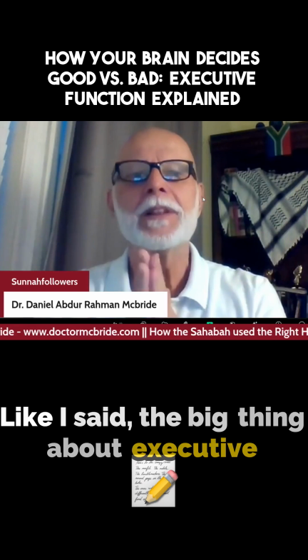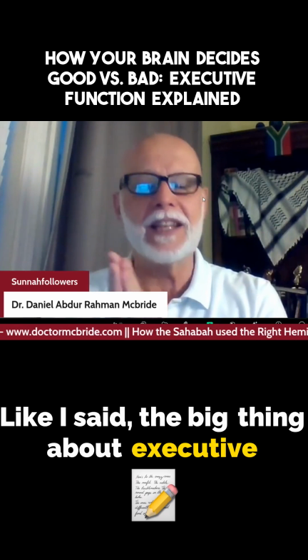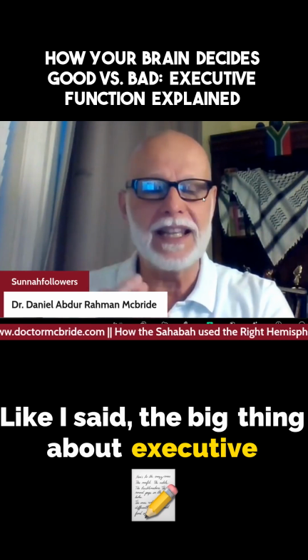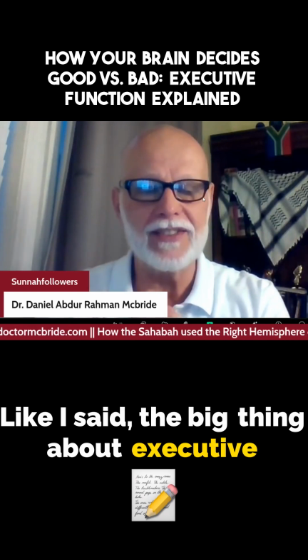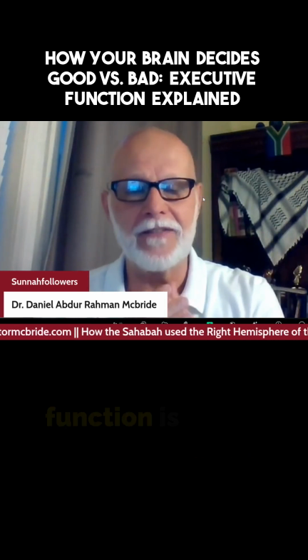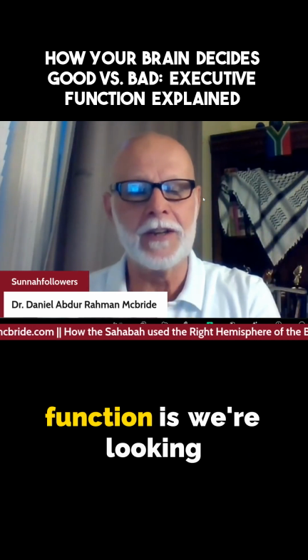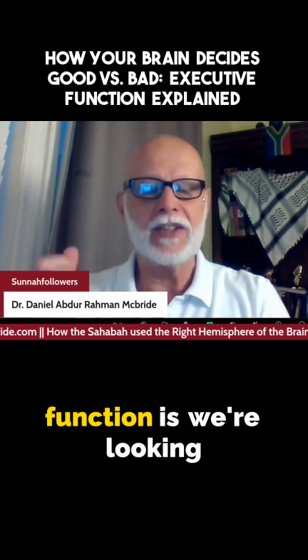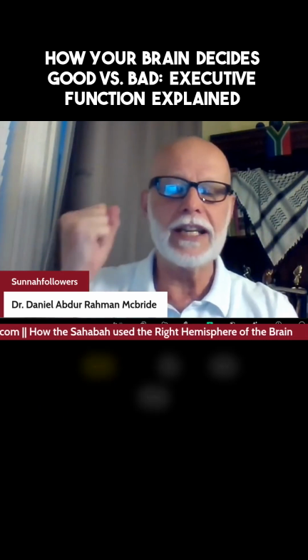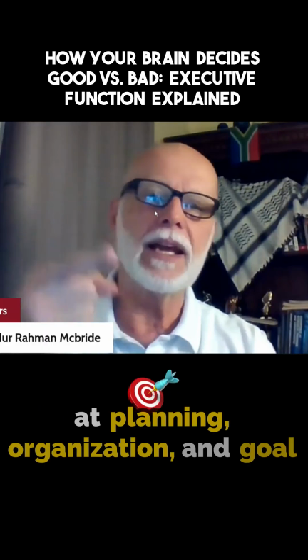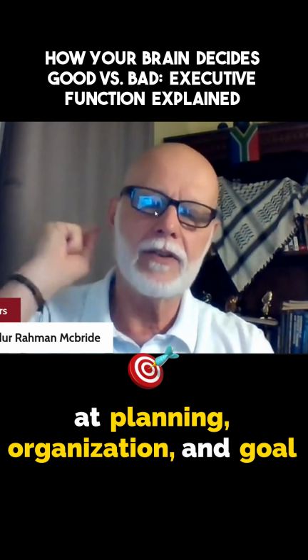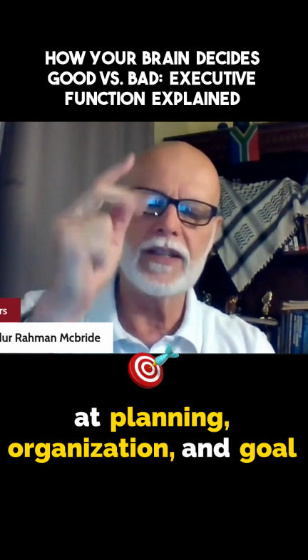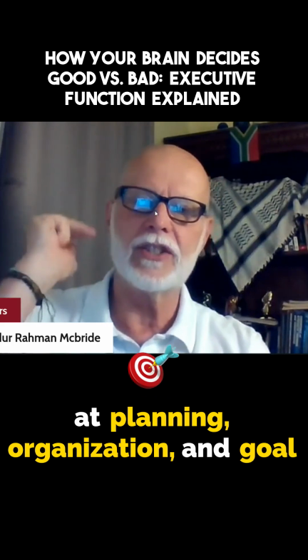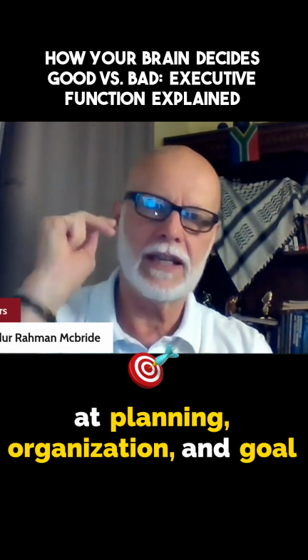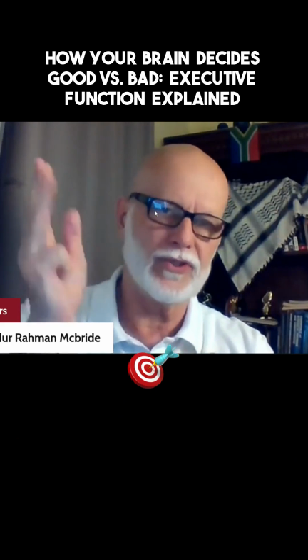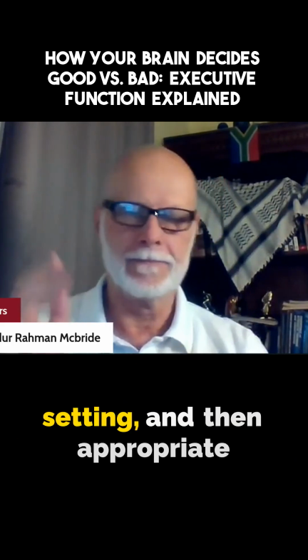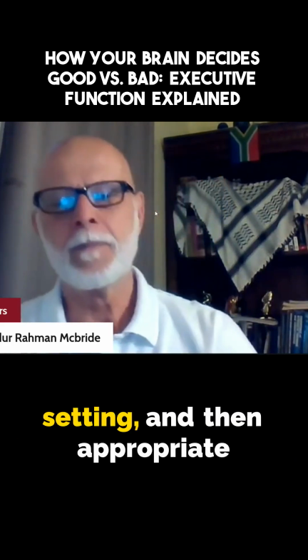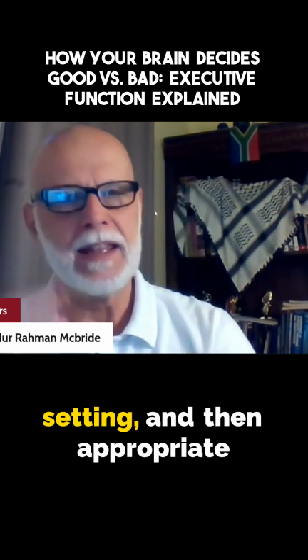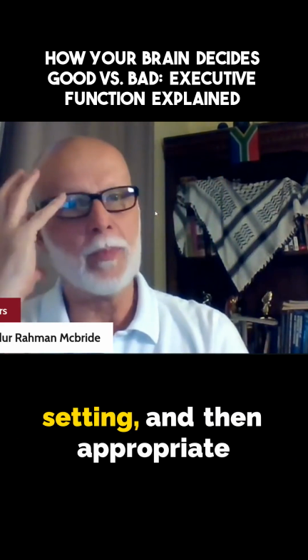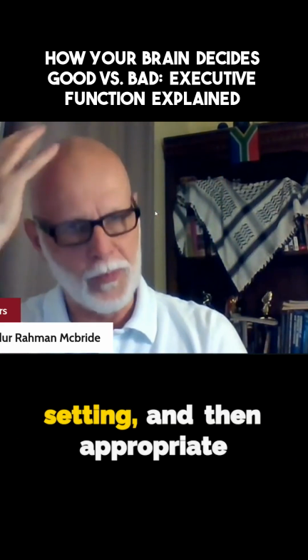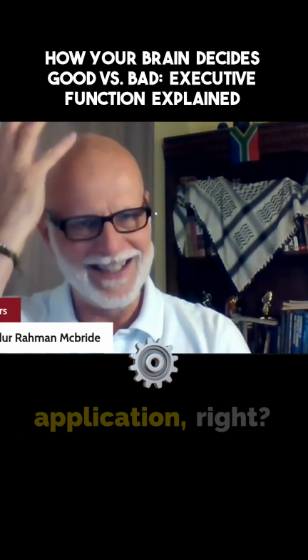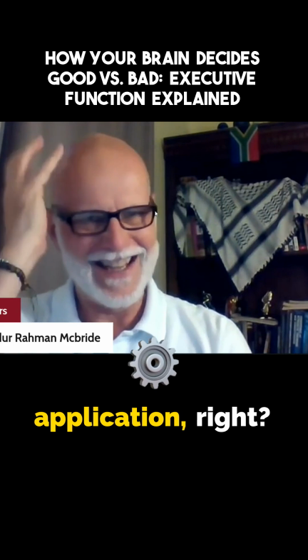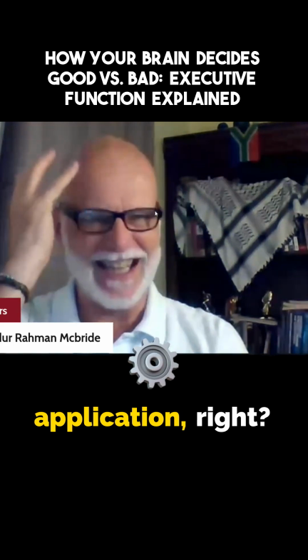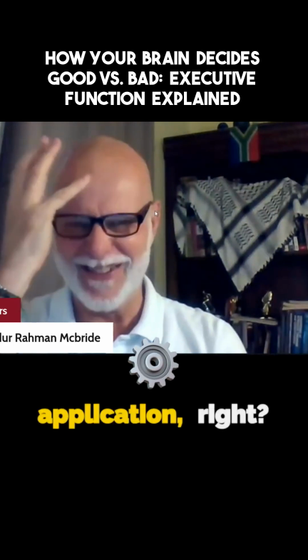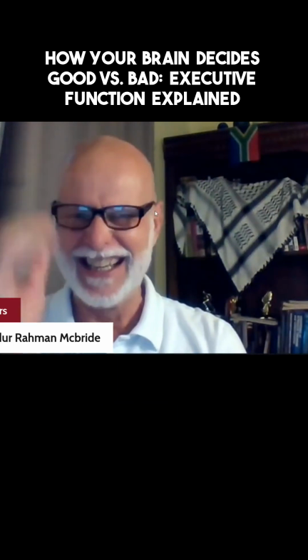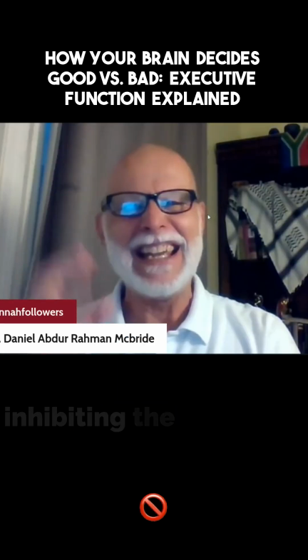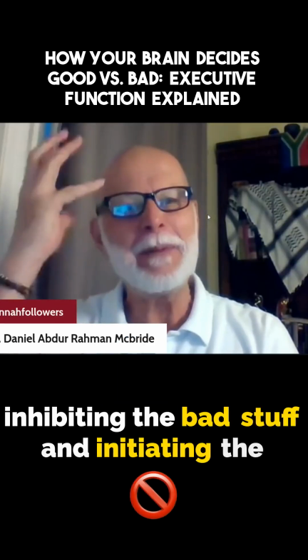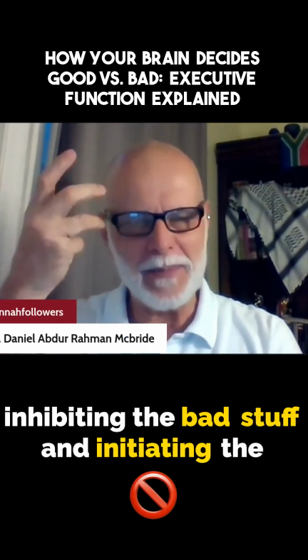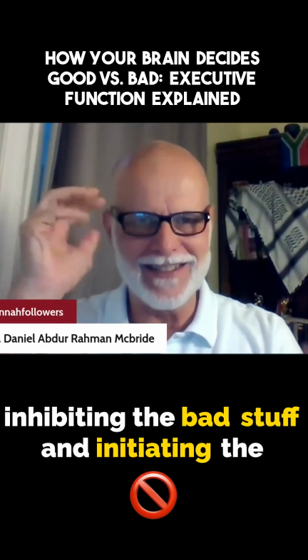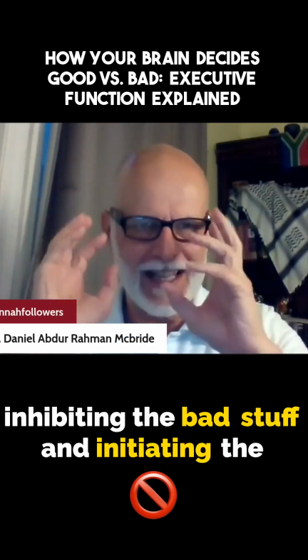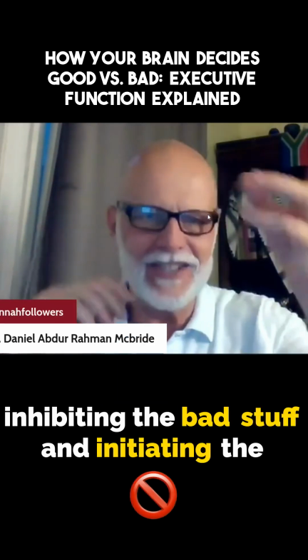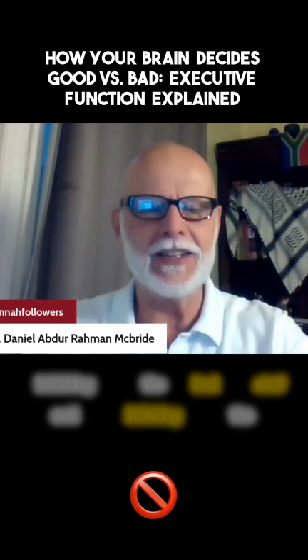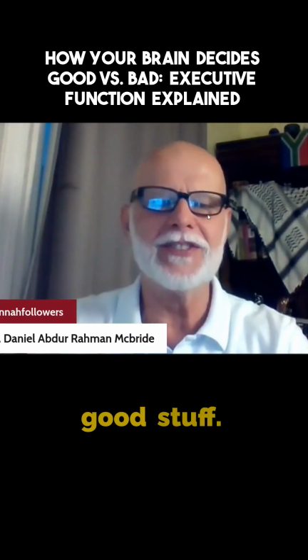The big thing about executive function is we're looking at planning, organization, and goal setting, and then appropriate application — inhibiting the bad stuff and initiating the good stuff.